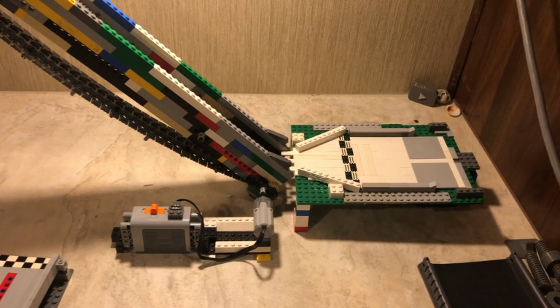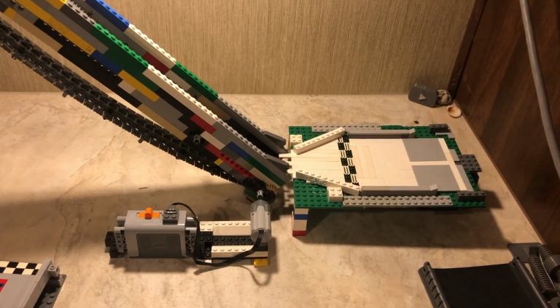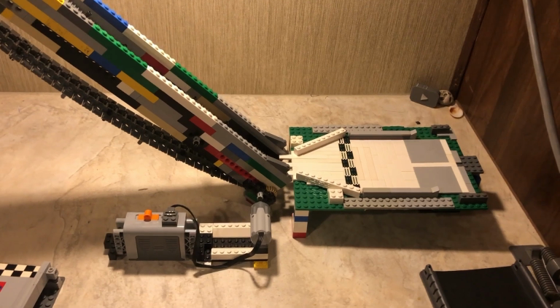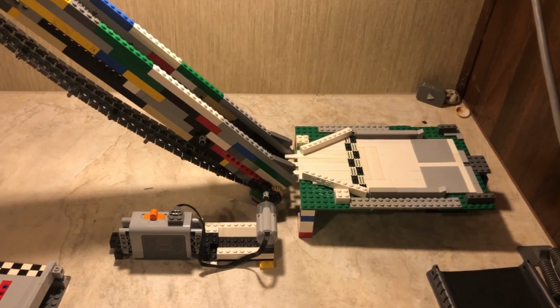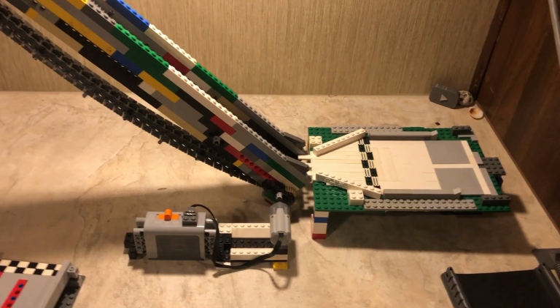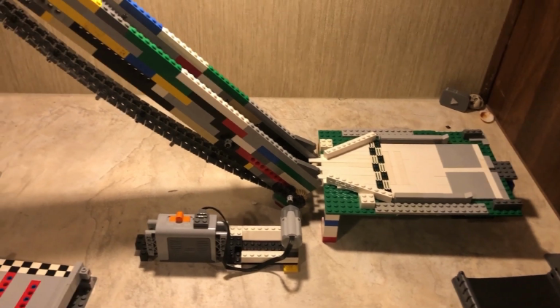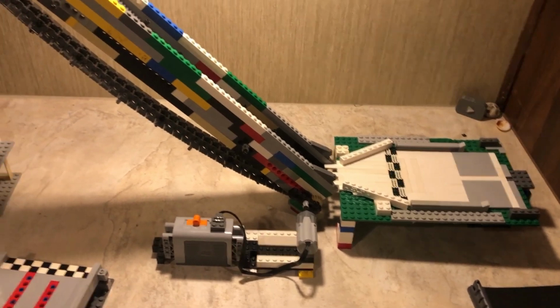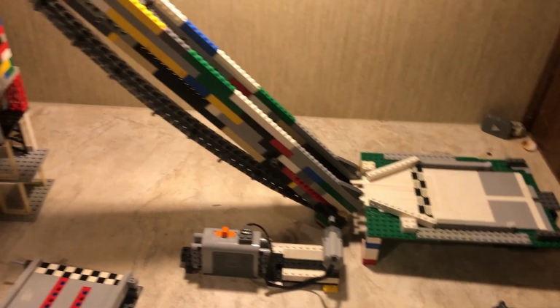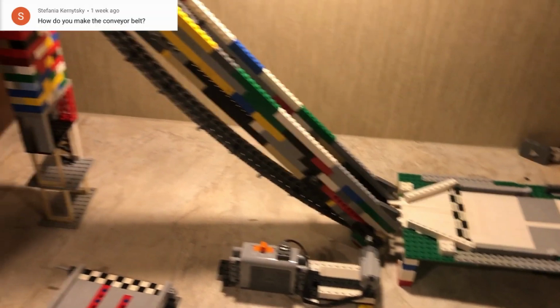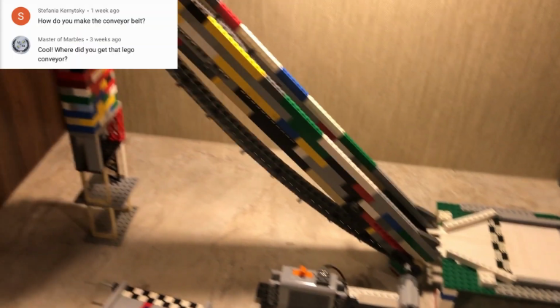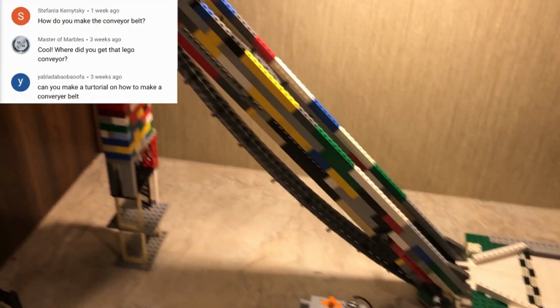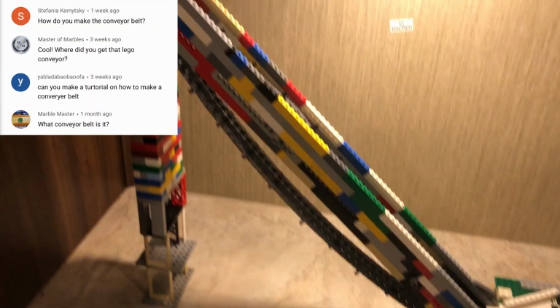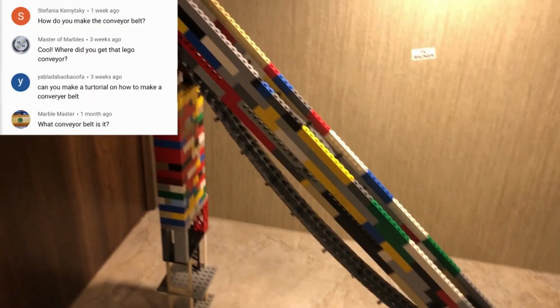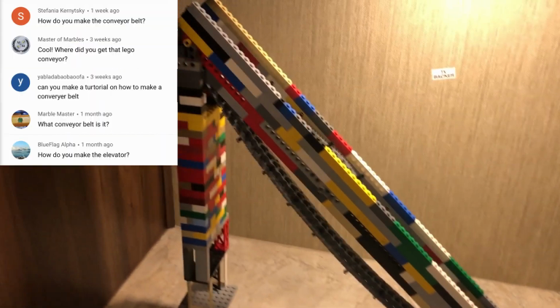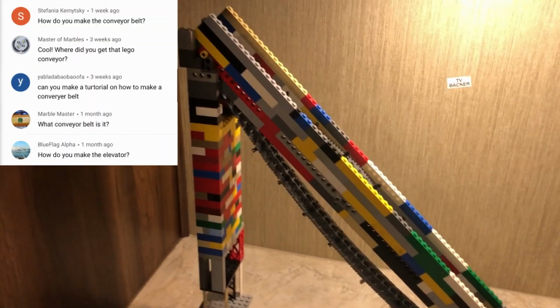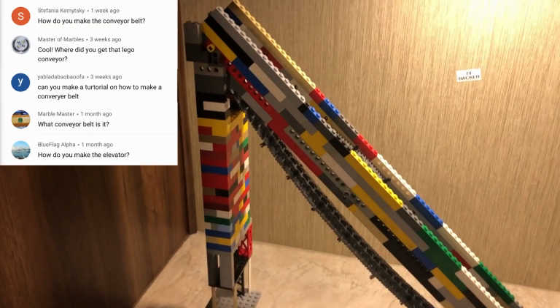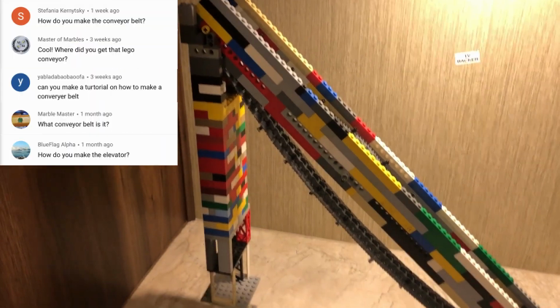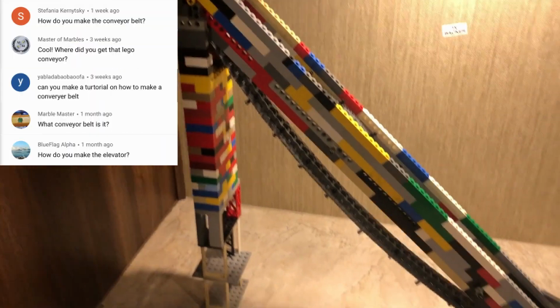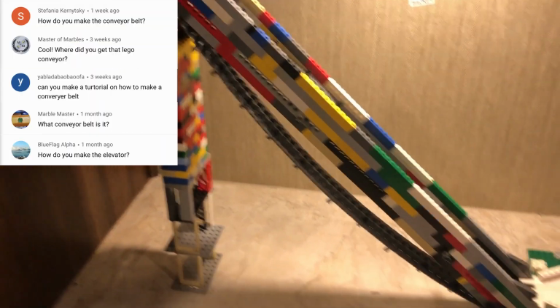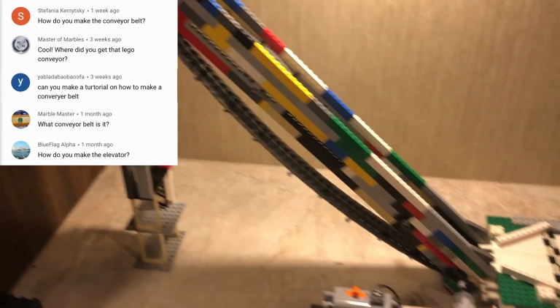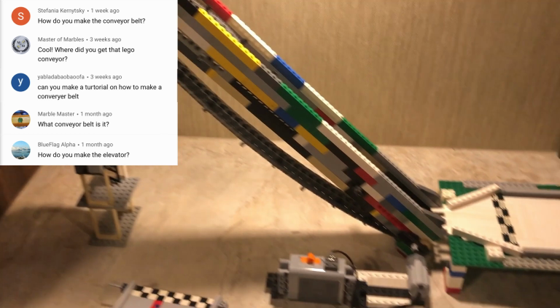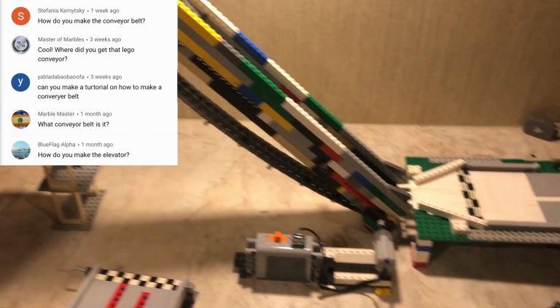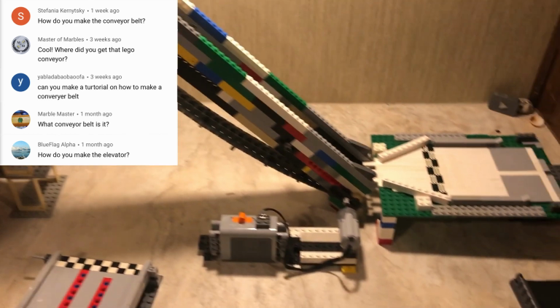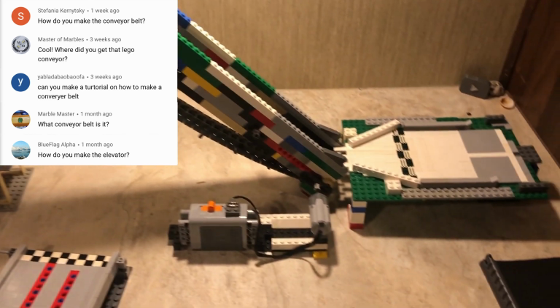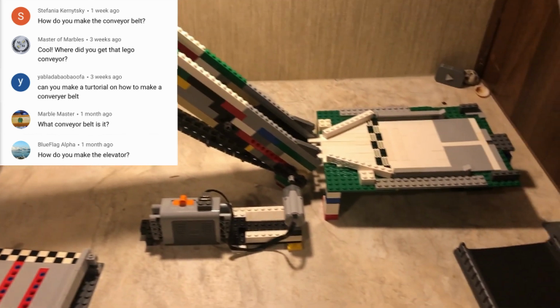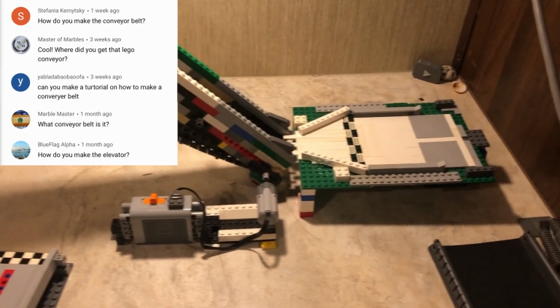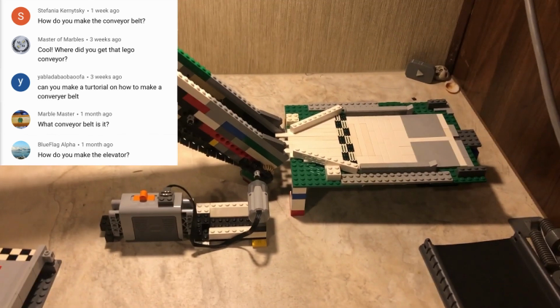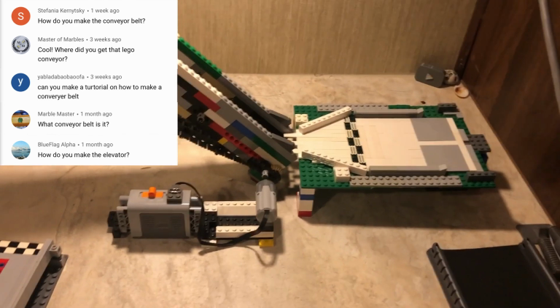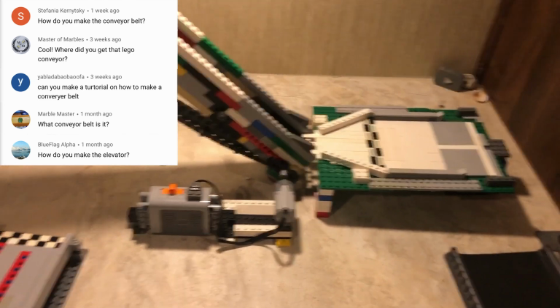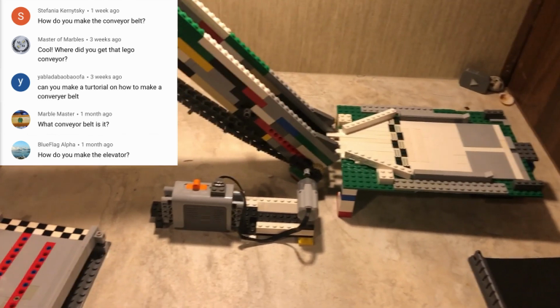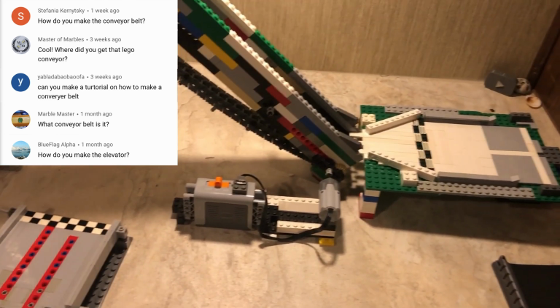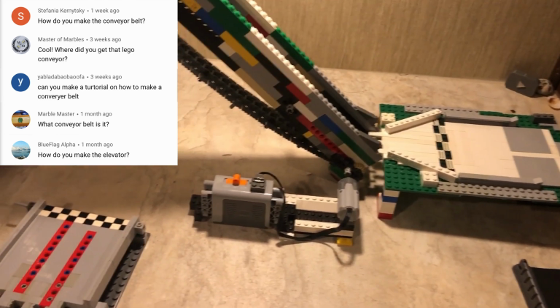Hey everybody, it's MSP. I've had a lot of questions about my conveyor belt that I used in the marble cup, so I decided to make a video on it. Let's get into it.